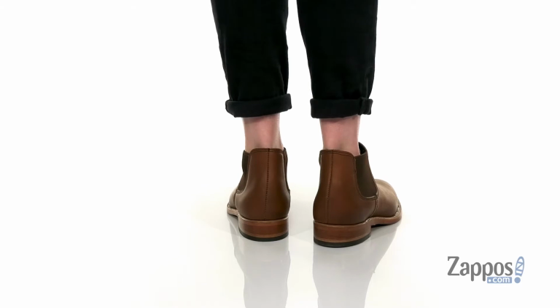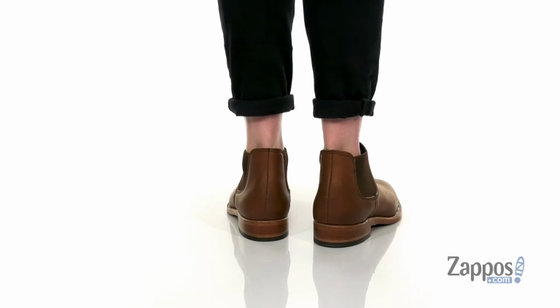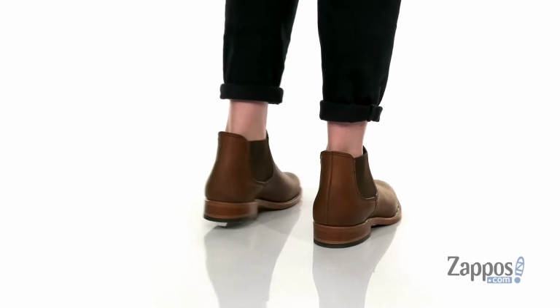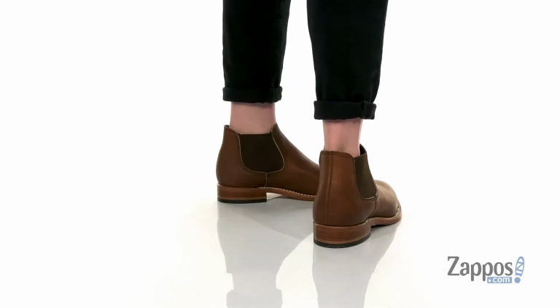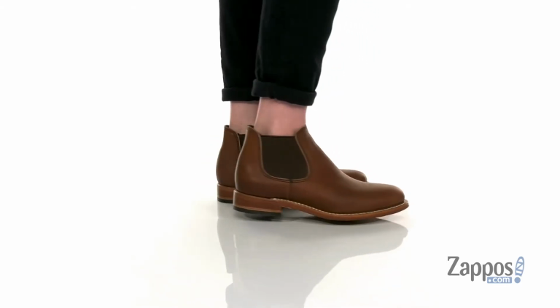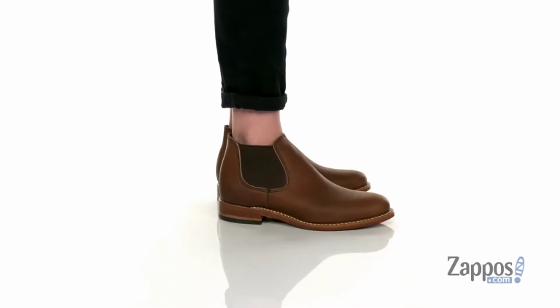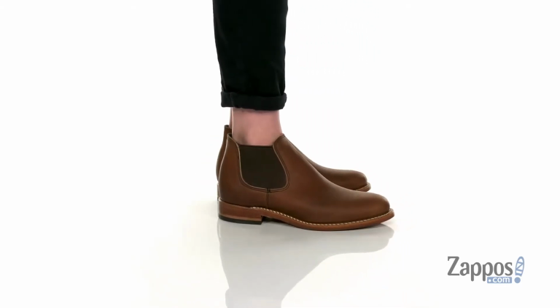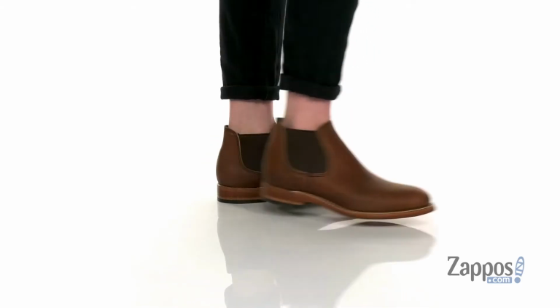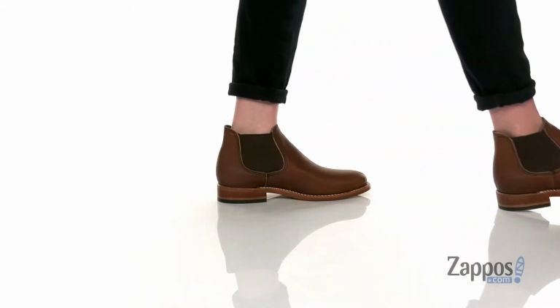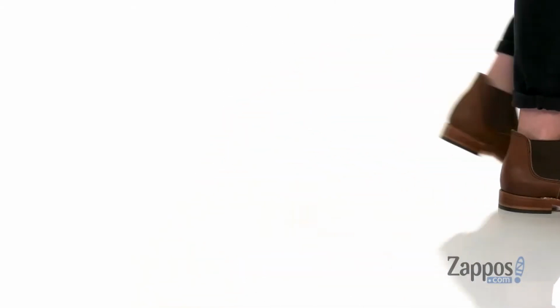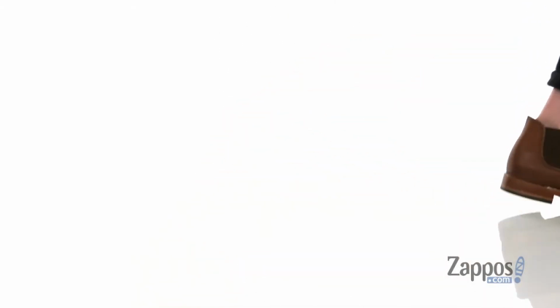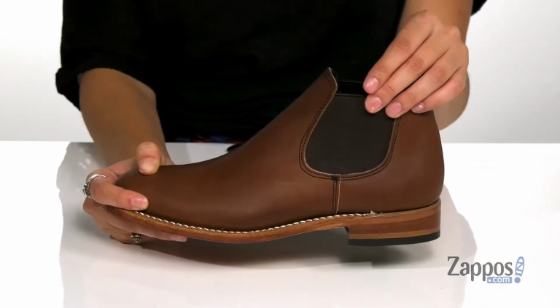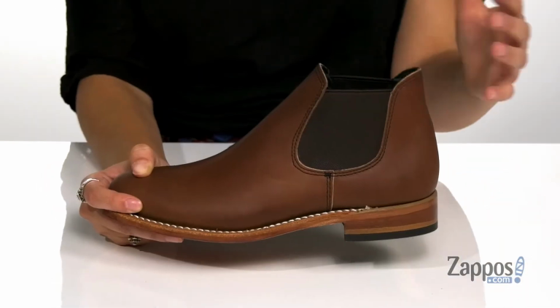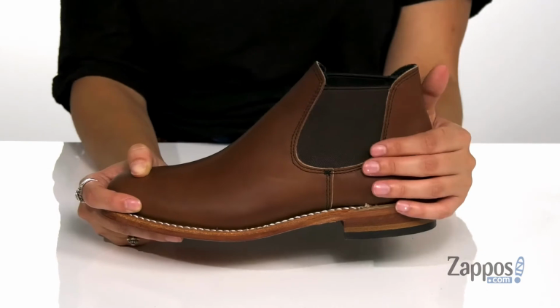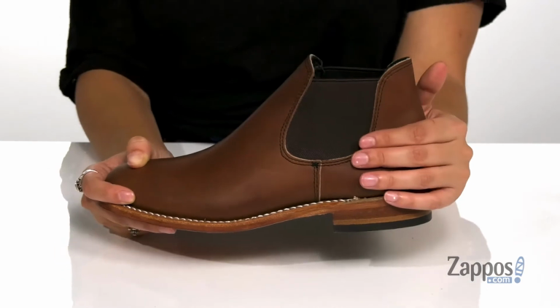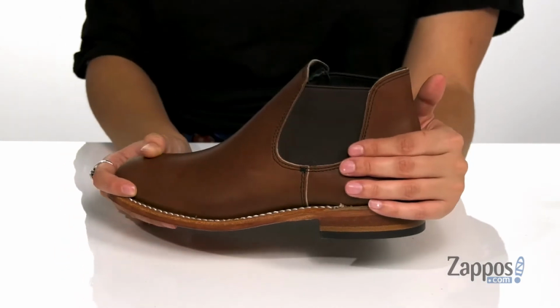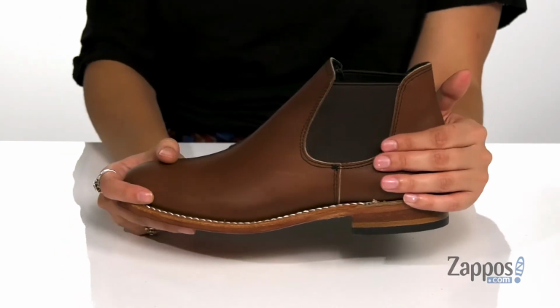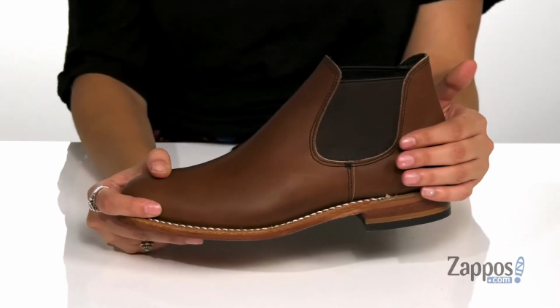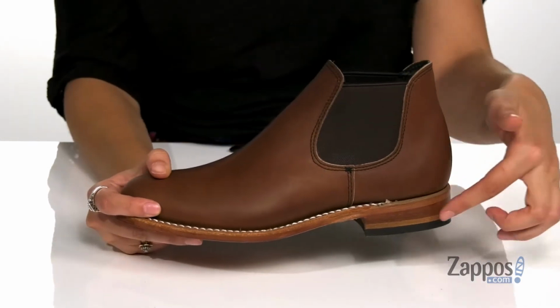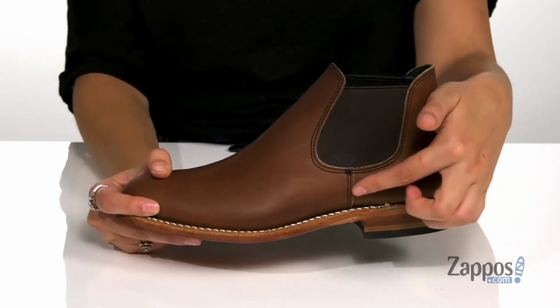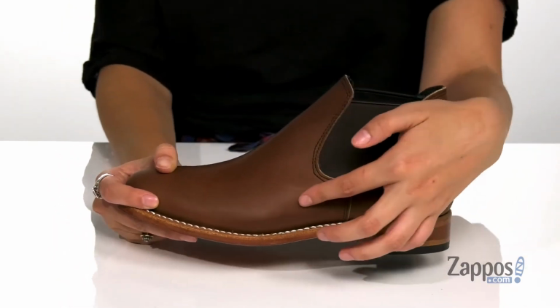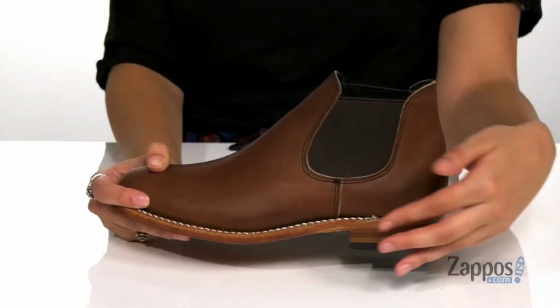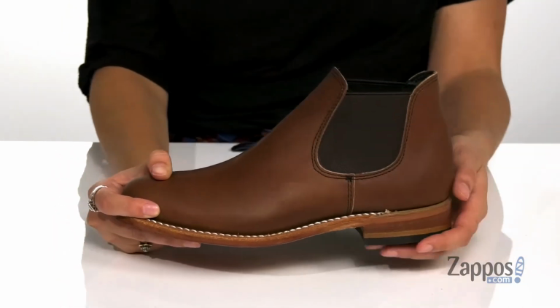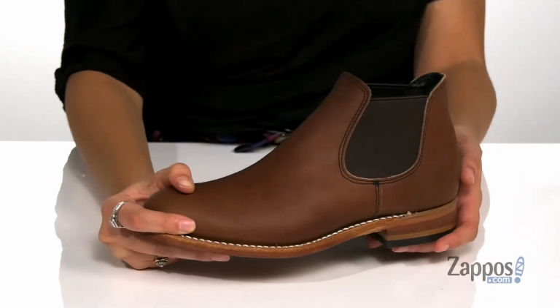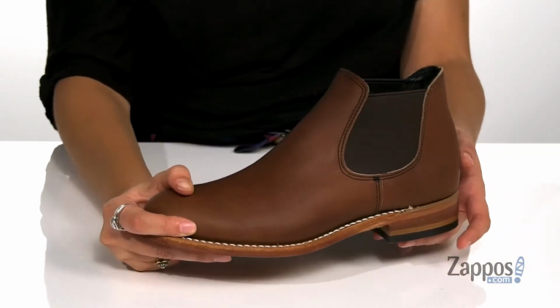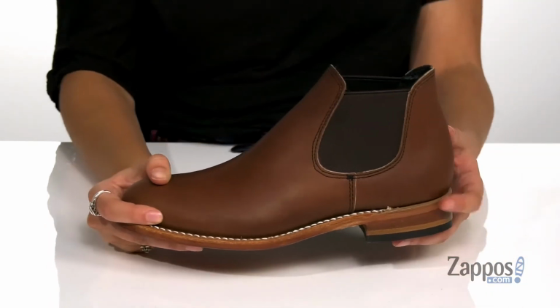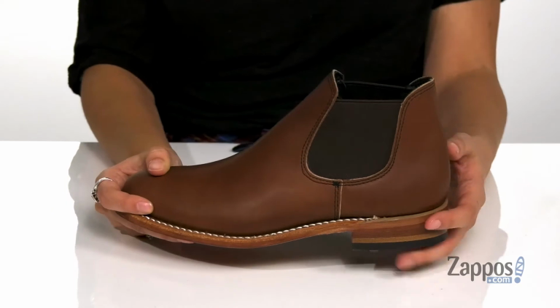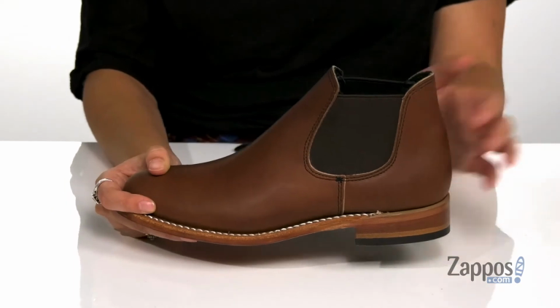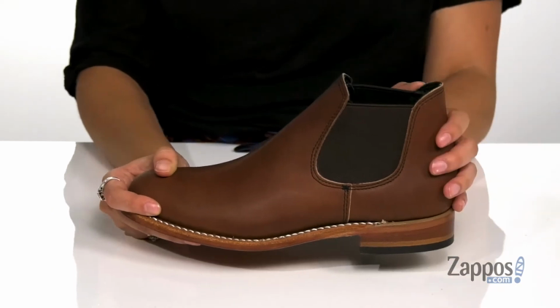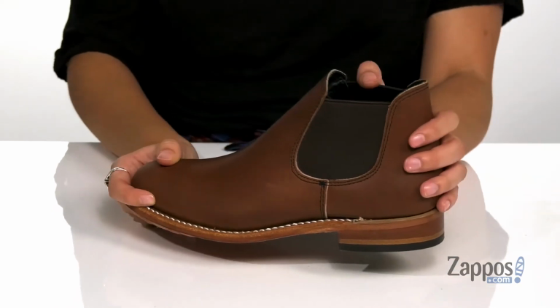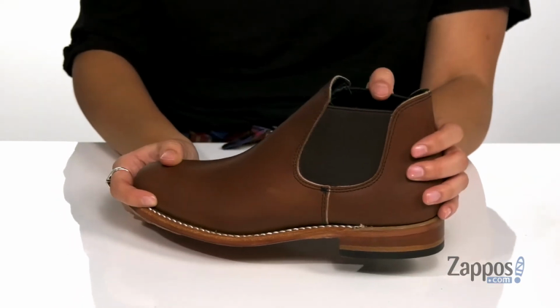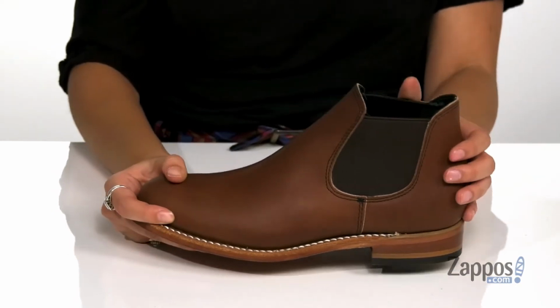They feature side elastic goring panels so you can easily slide your feet in and out. And they have Goodyear welt construction as well as triple stitch construction, so these are going to last for a long time — they're gonna be very durable.